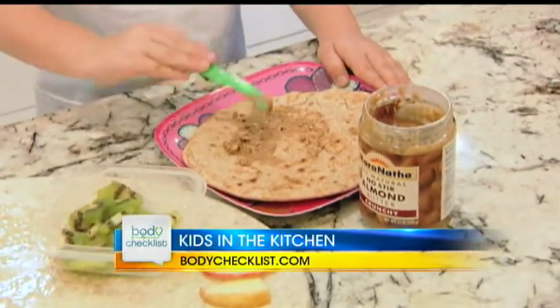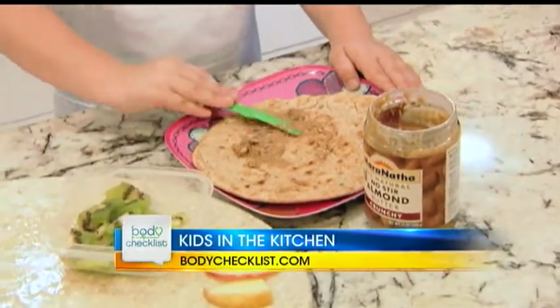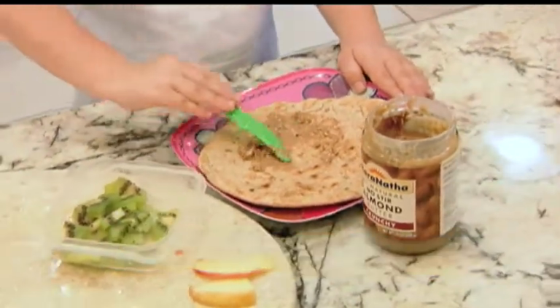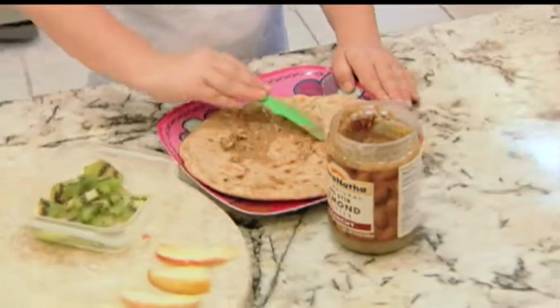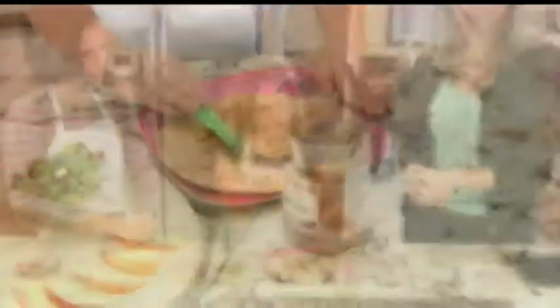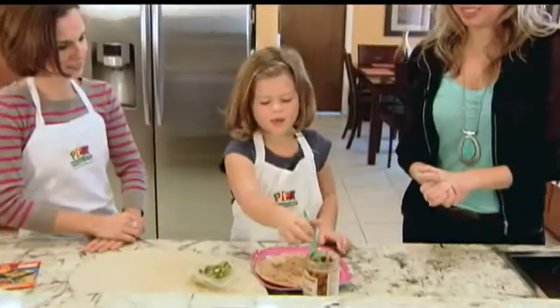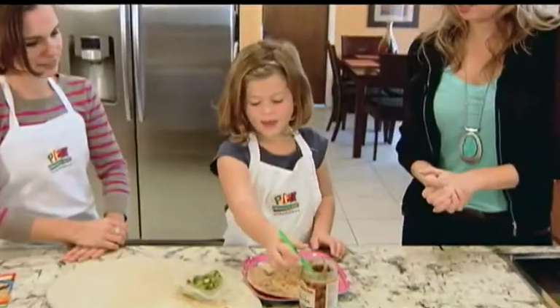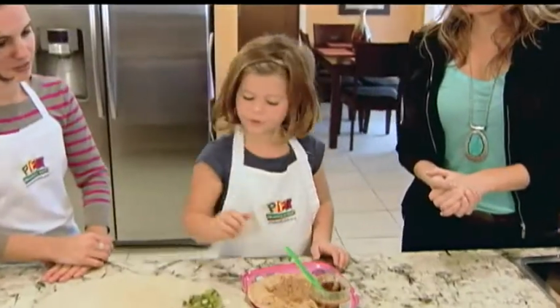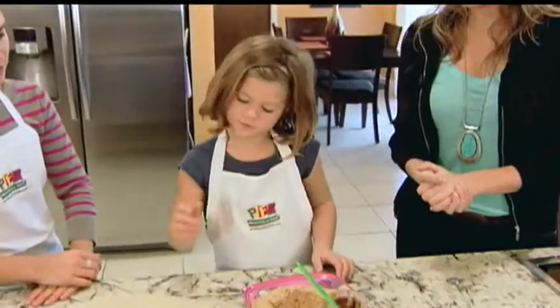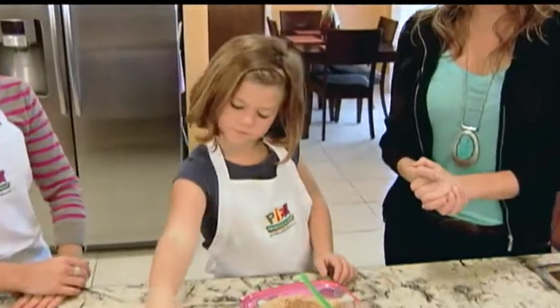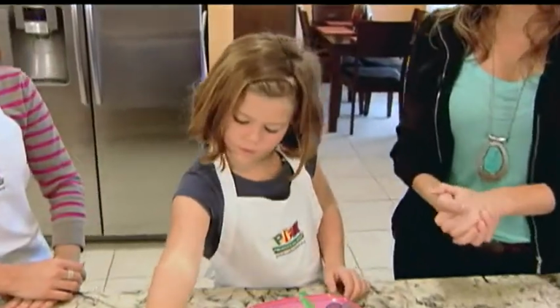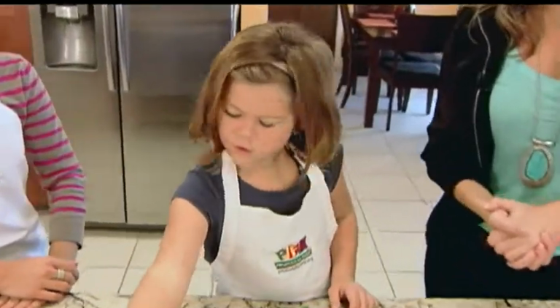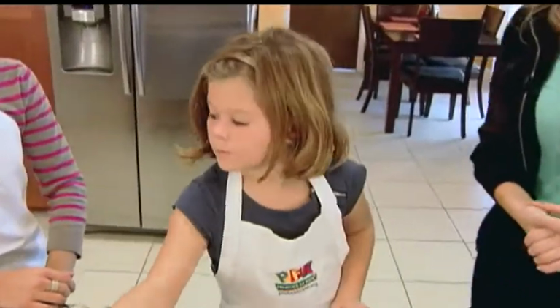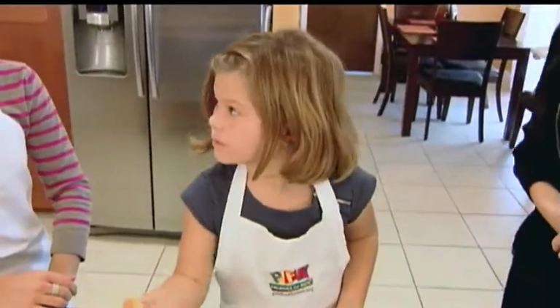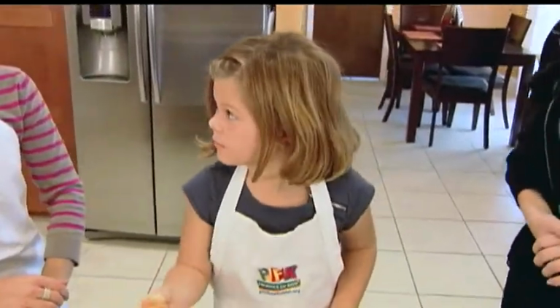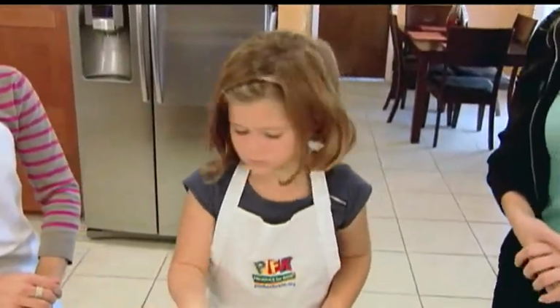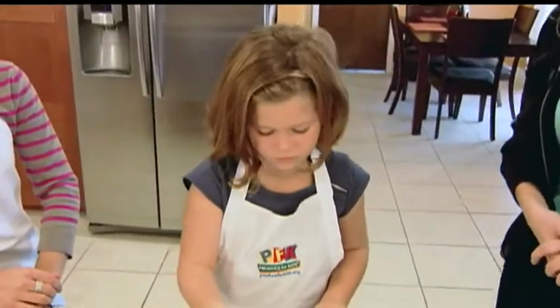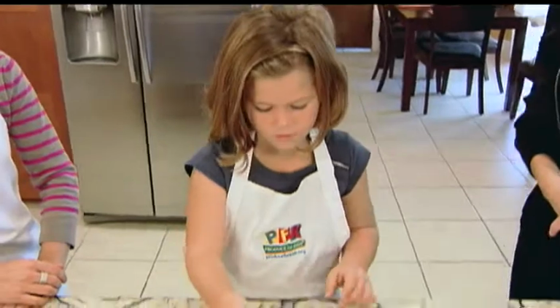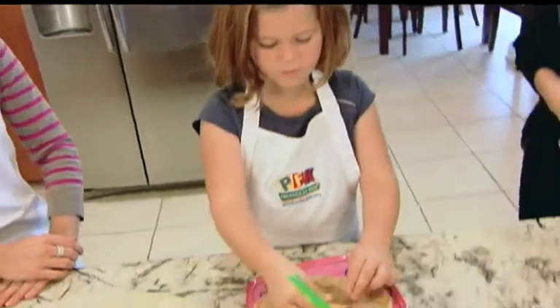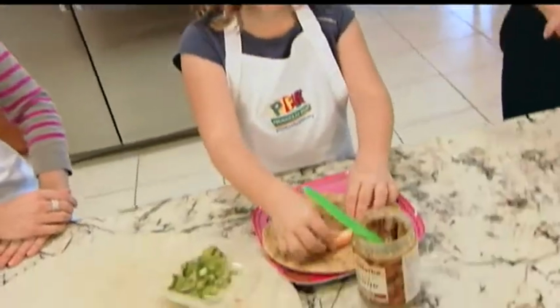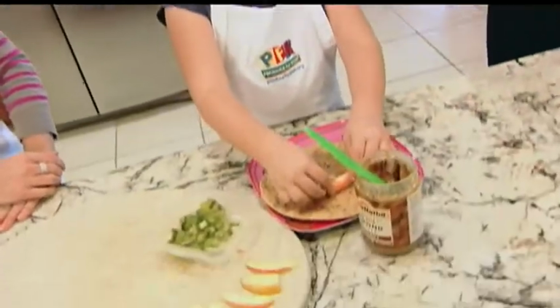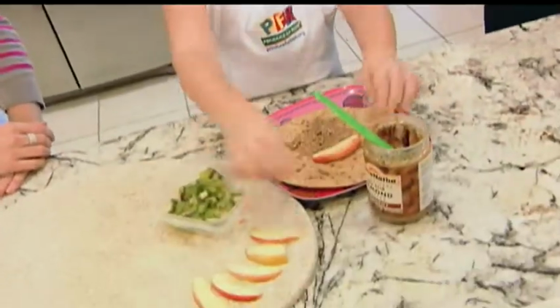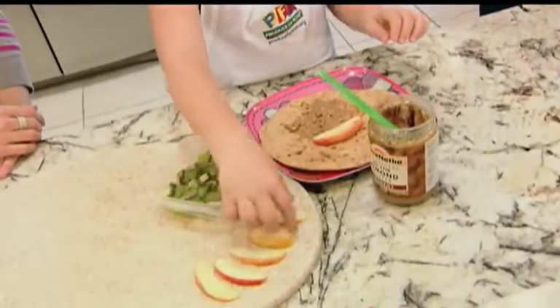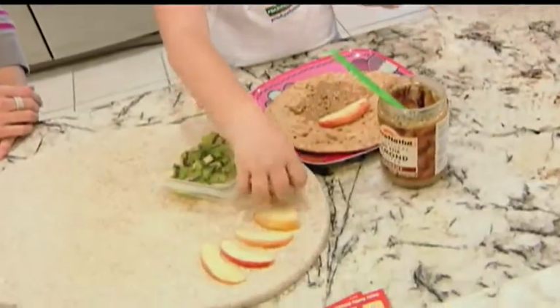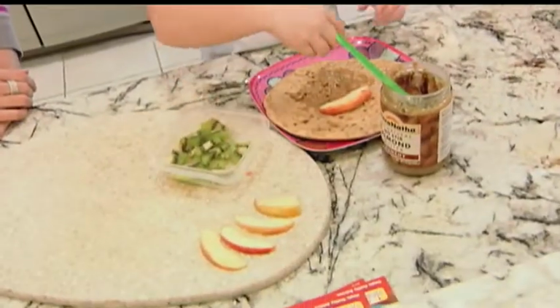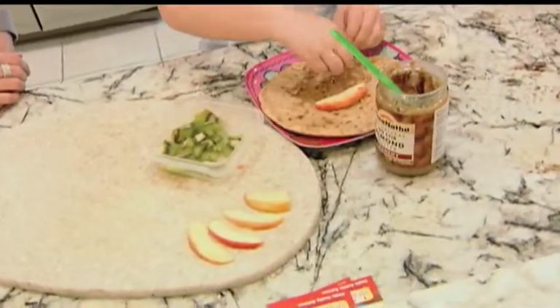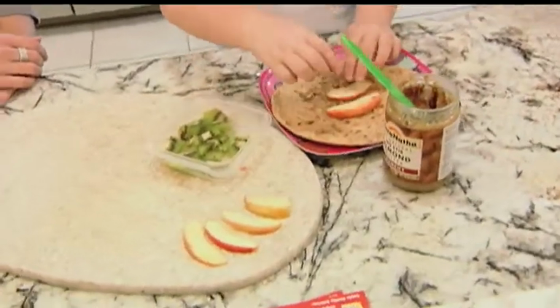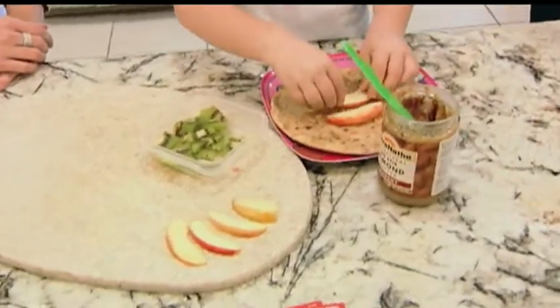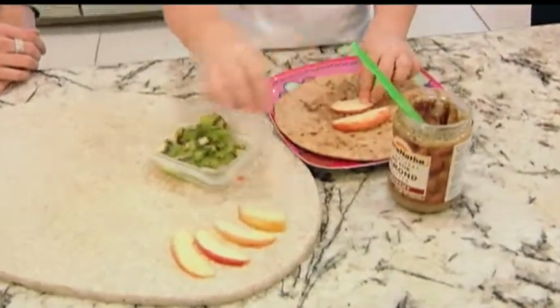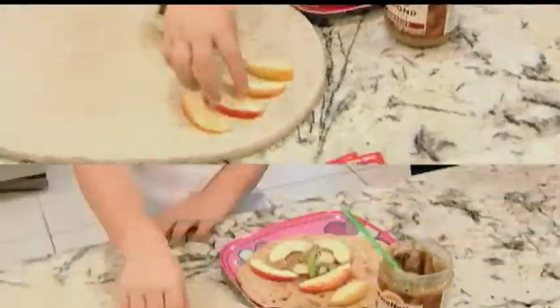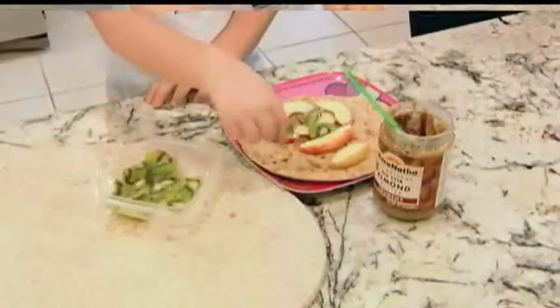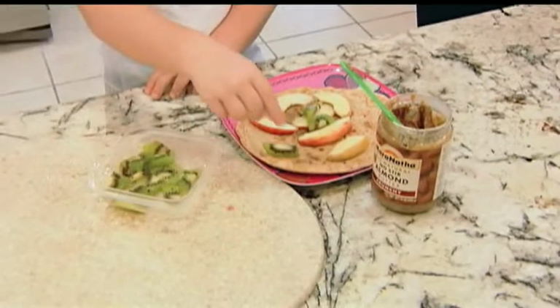Okay so what else do we put on here? The apples. All right, you put them on. This is making me hungry — I'm just gonna take a bite of it. All right, so then put the kiwi on, yeah?